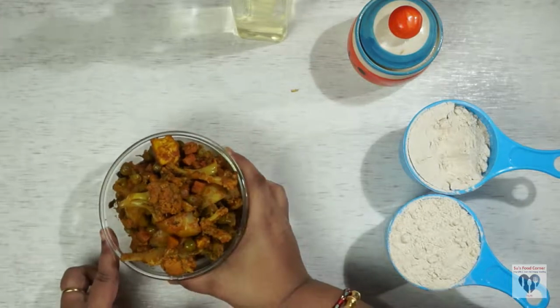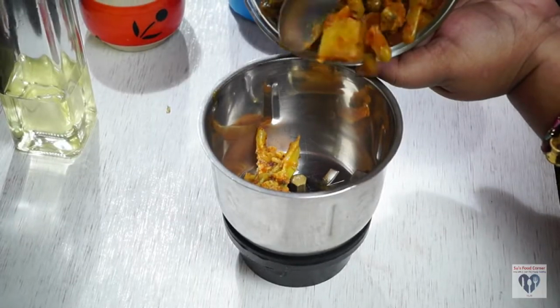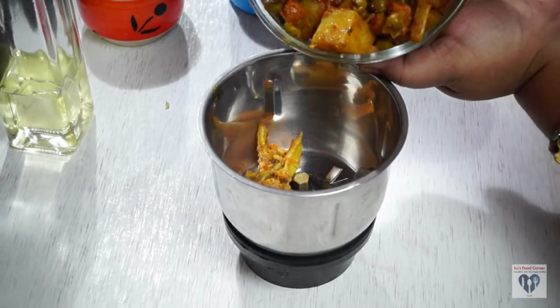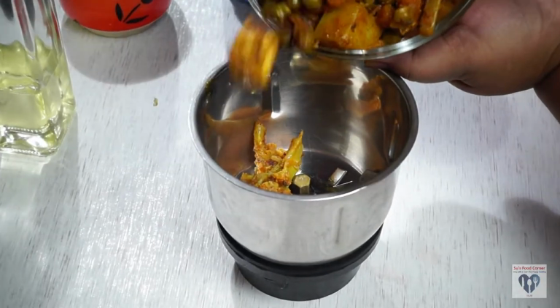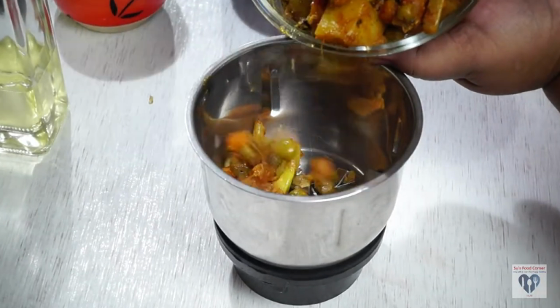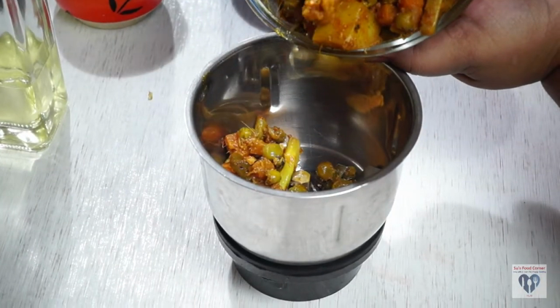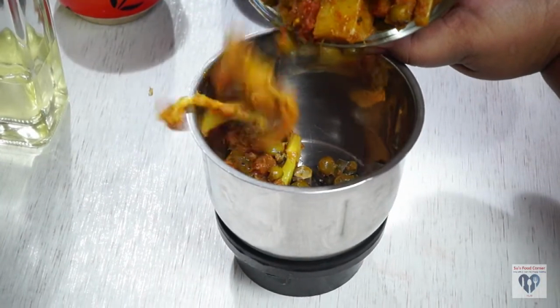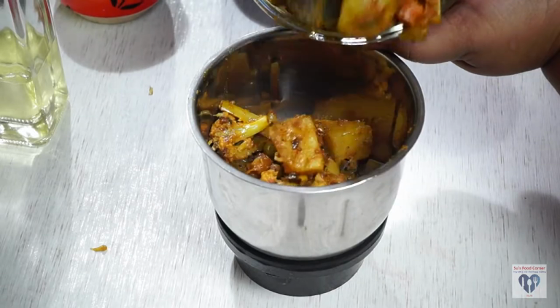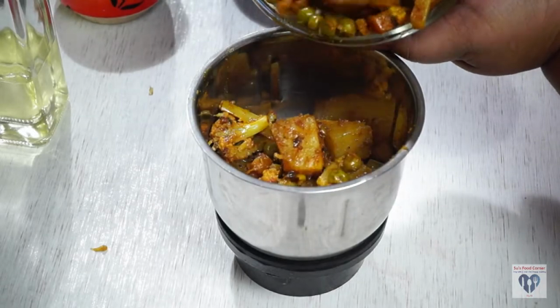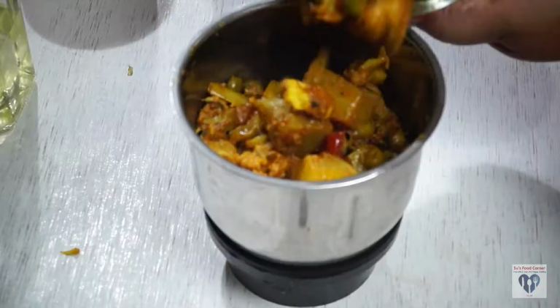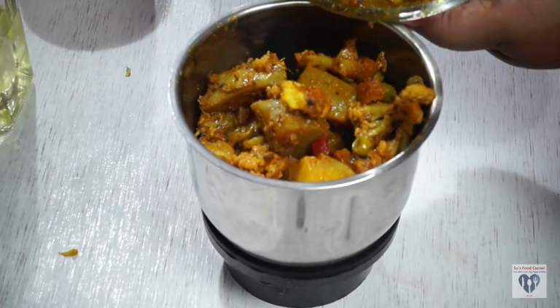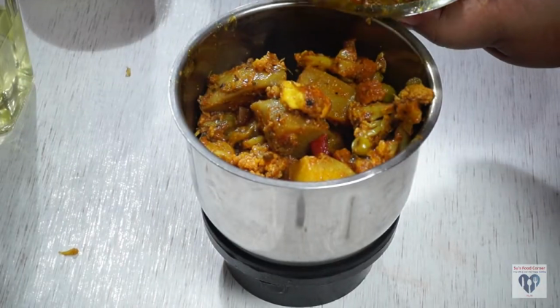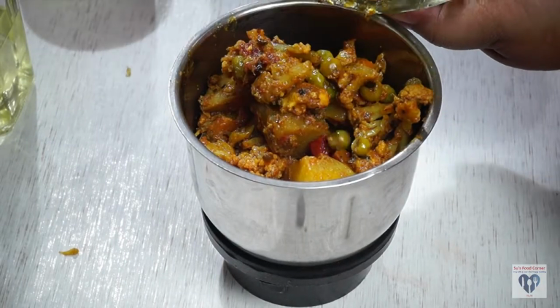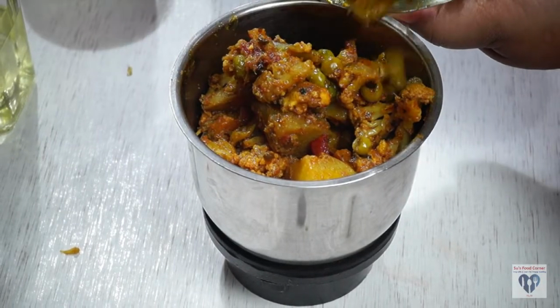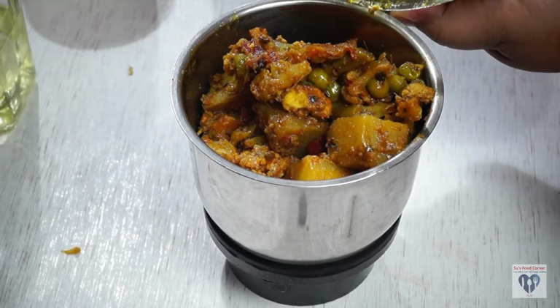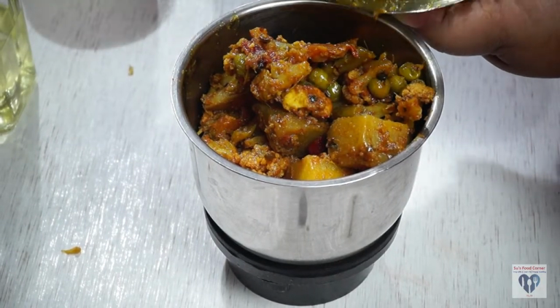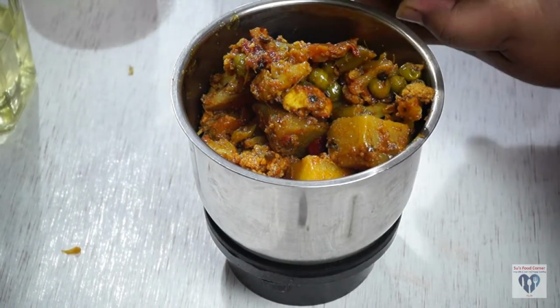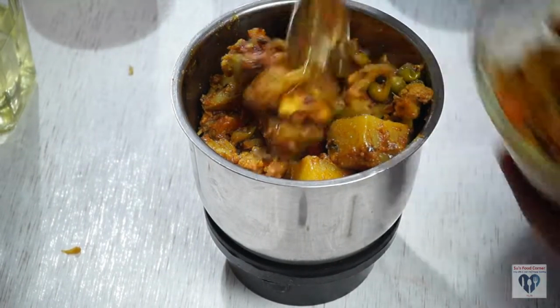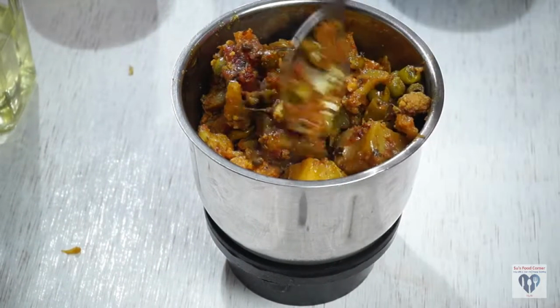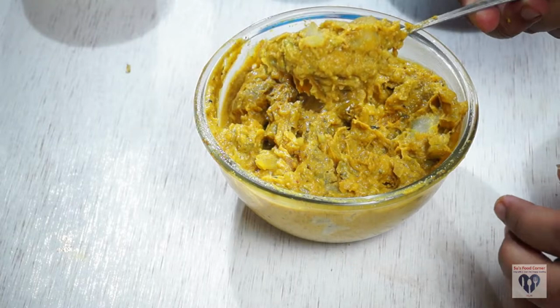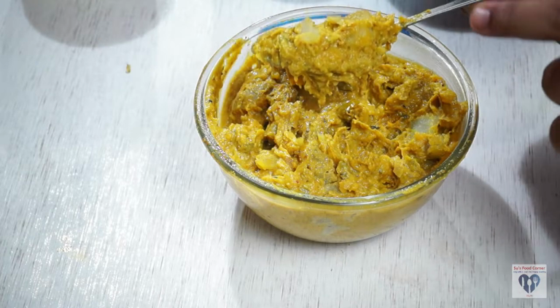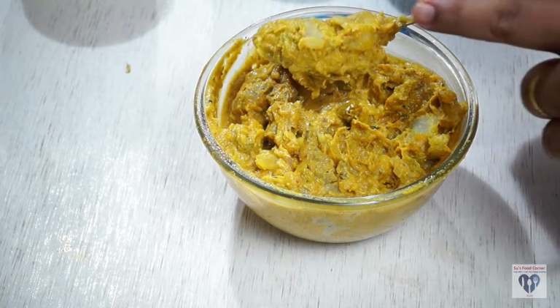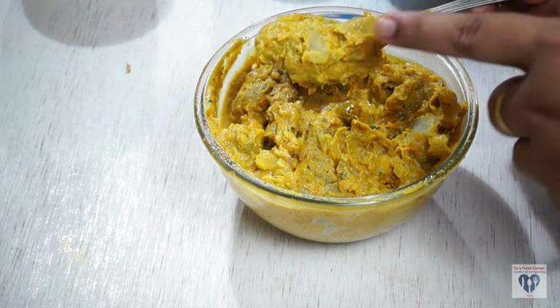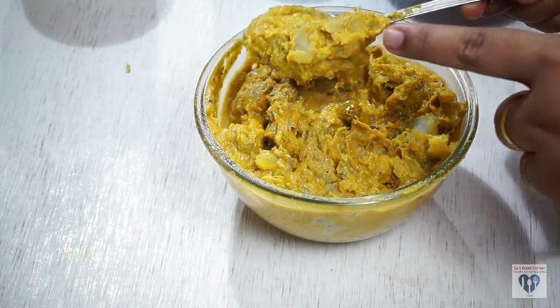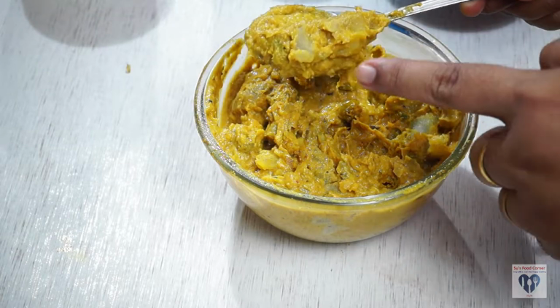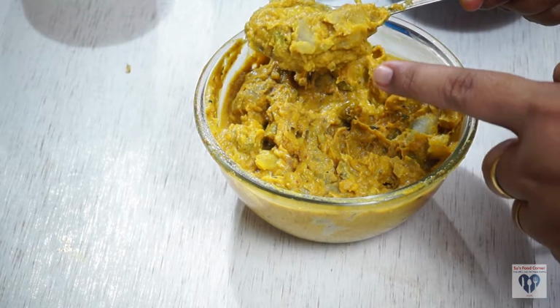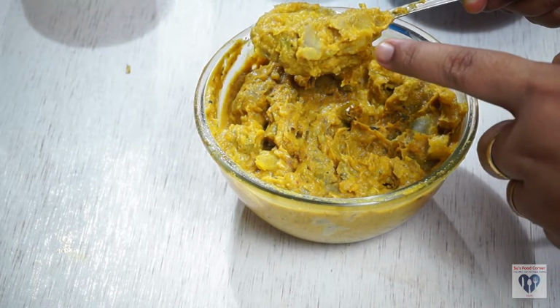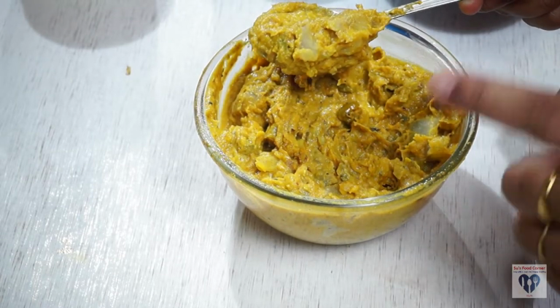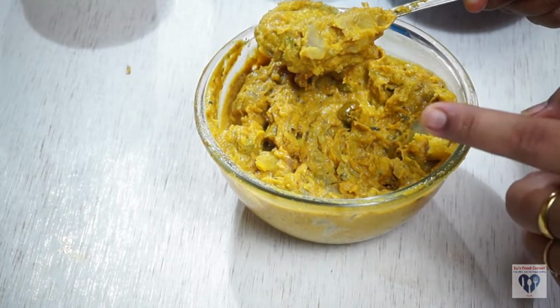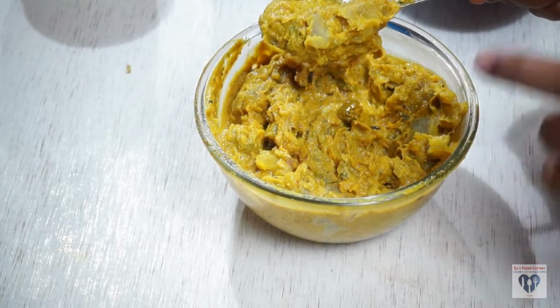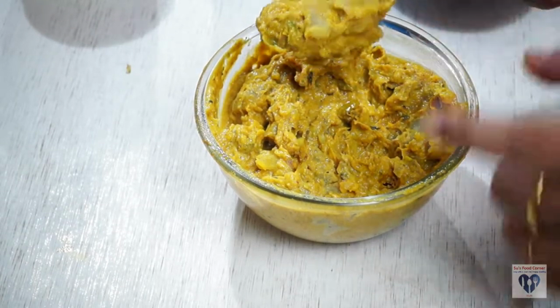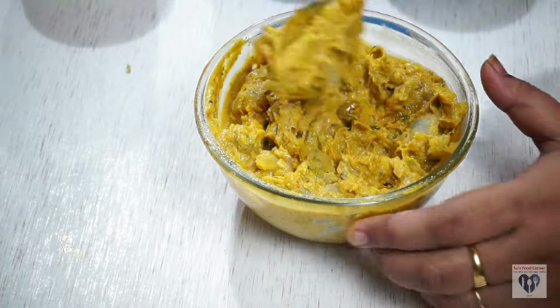We will make a little stir and then we will make it a little bit fine. We will make a little bit of the taste, so we will make a little bit of paste.